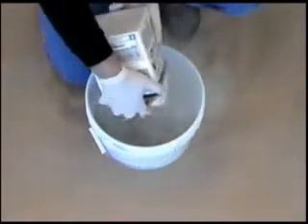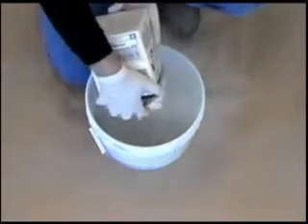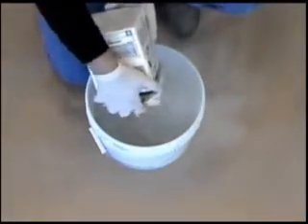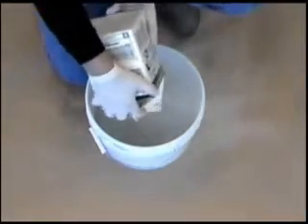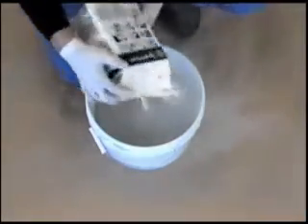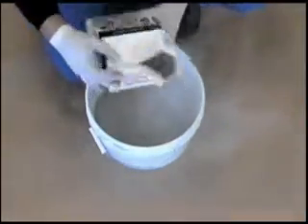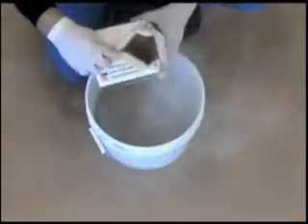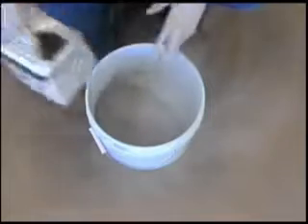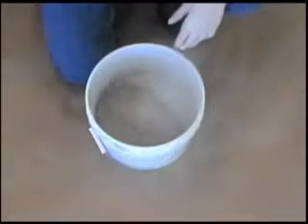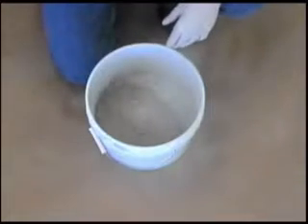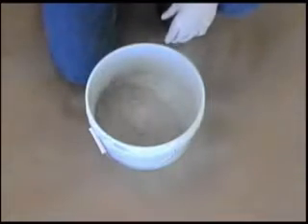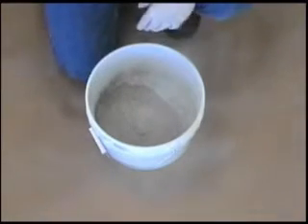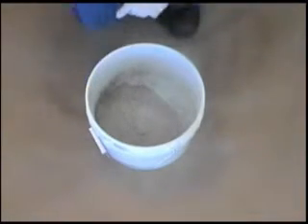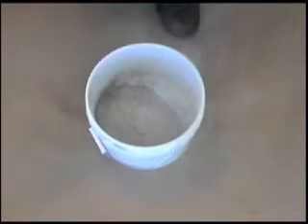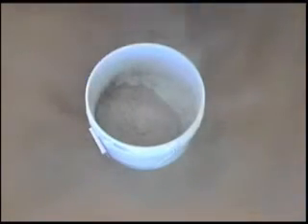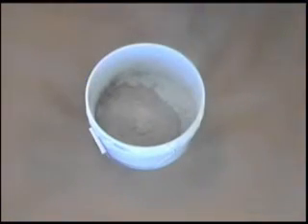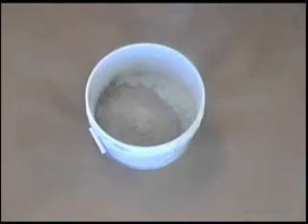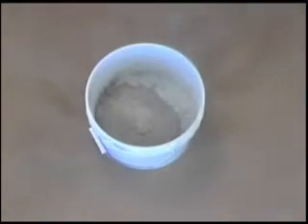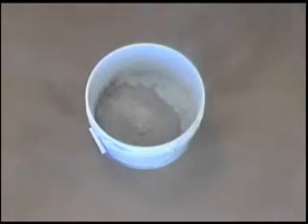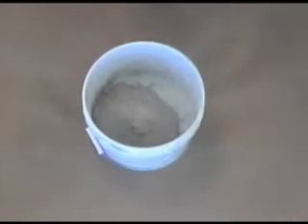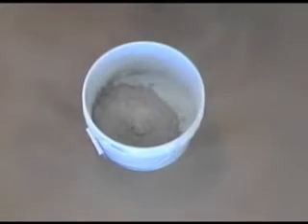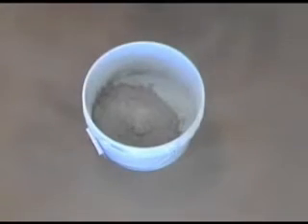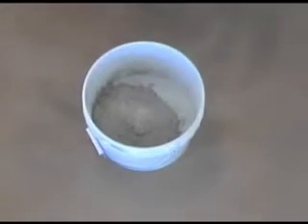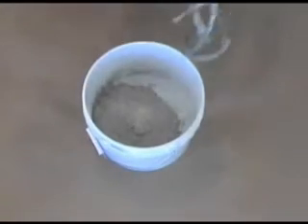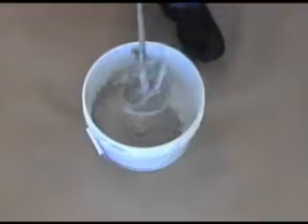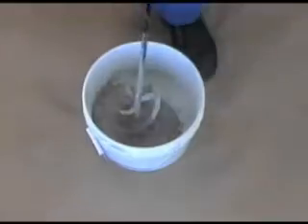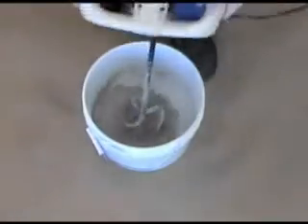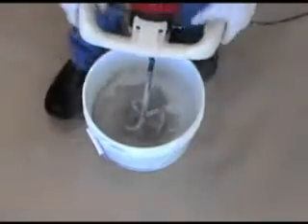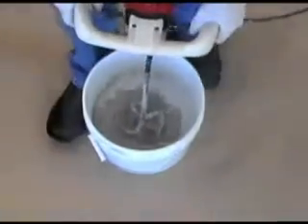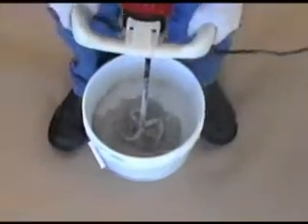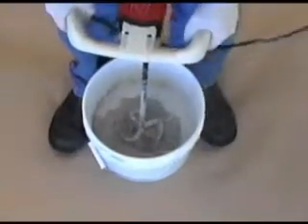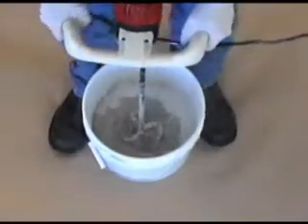The LATICRETE 1500 Sanded Grout can also be mixed with water. The proper amount of water to be used can be found on the grout box or bag.